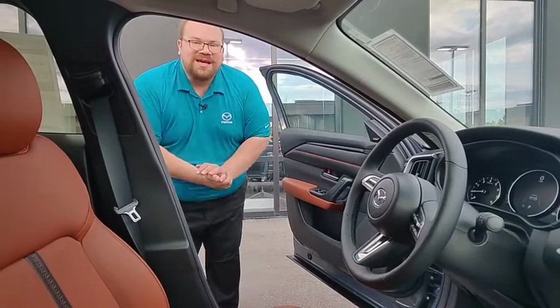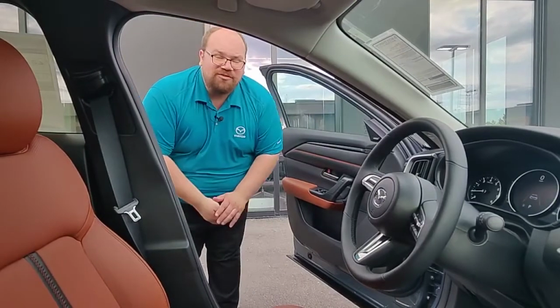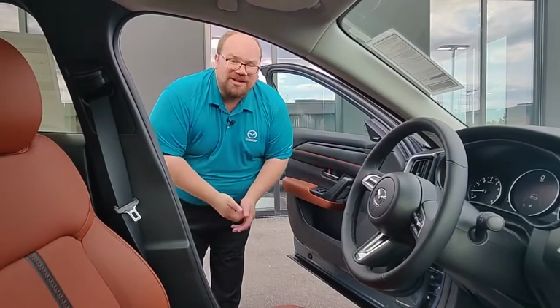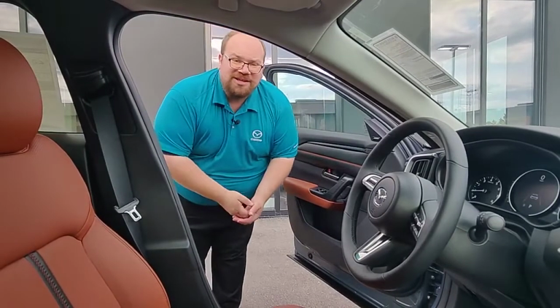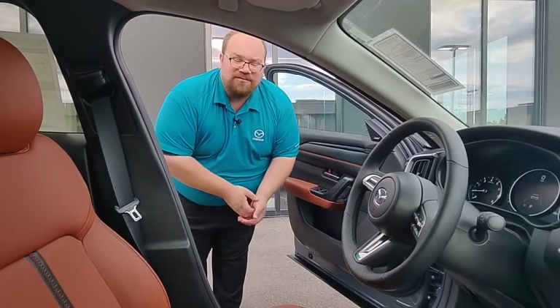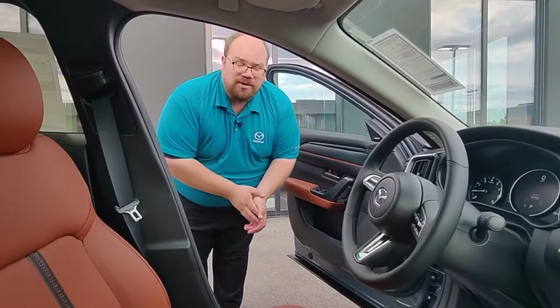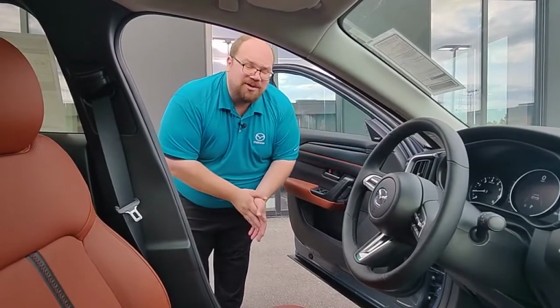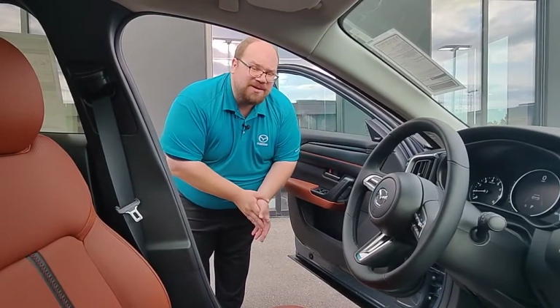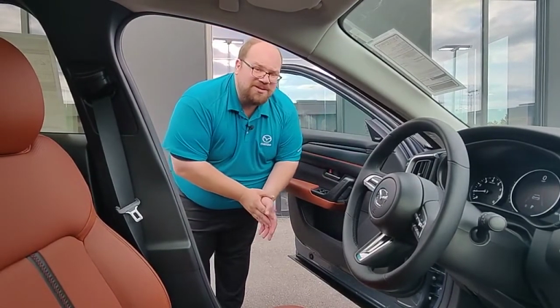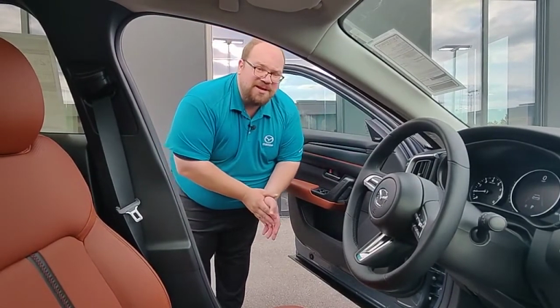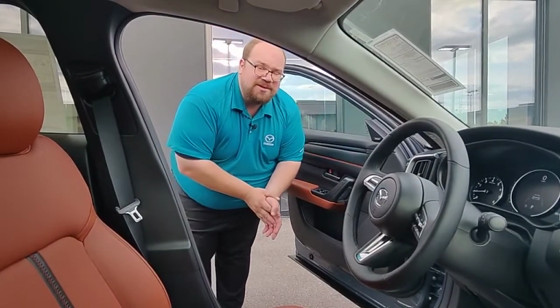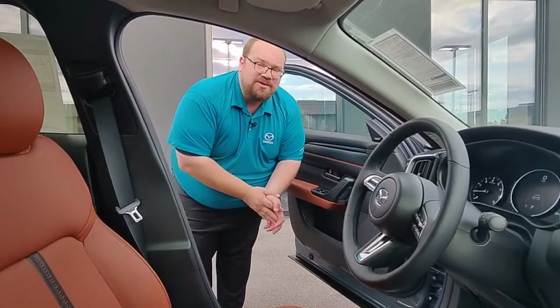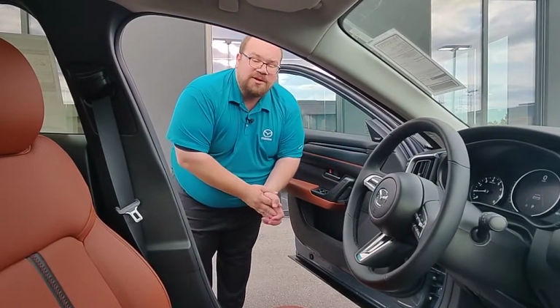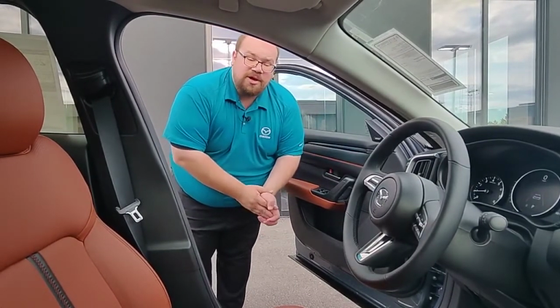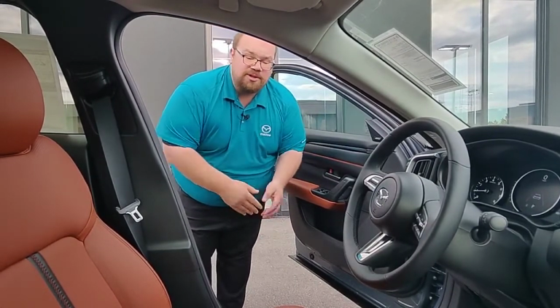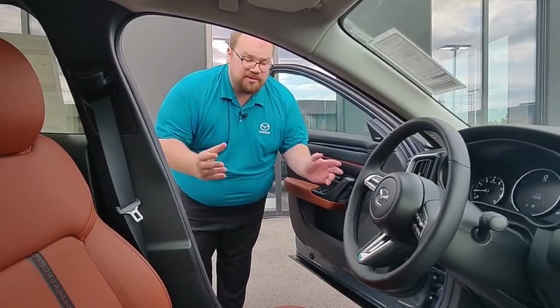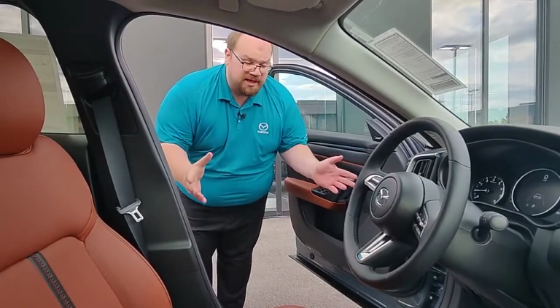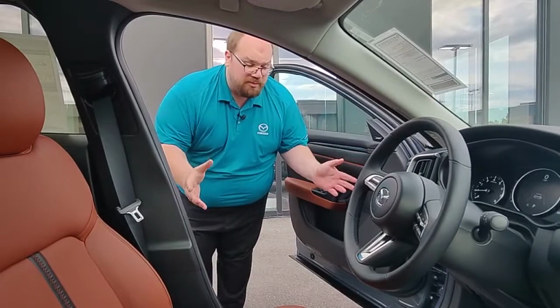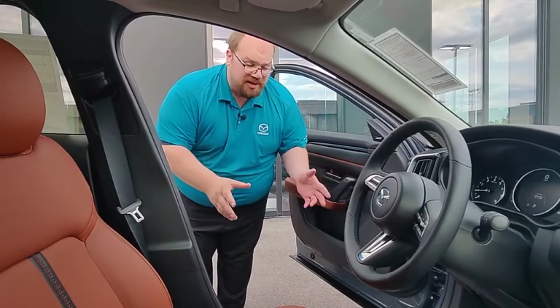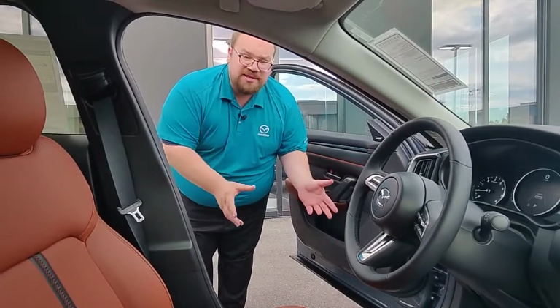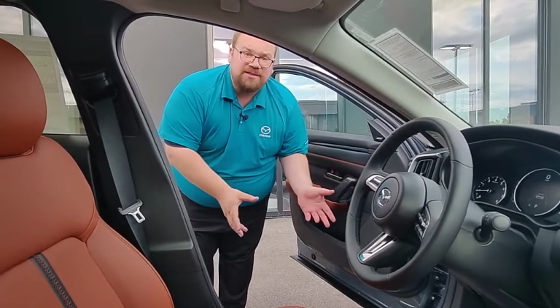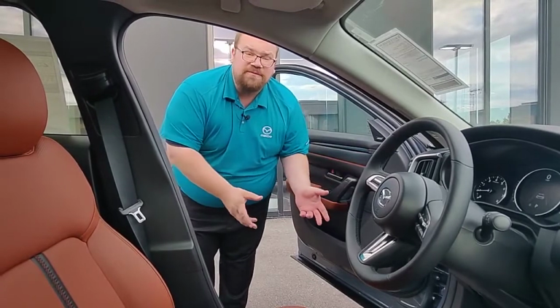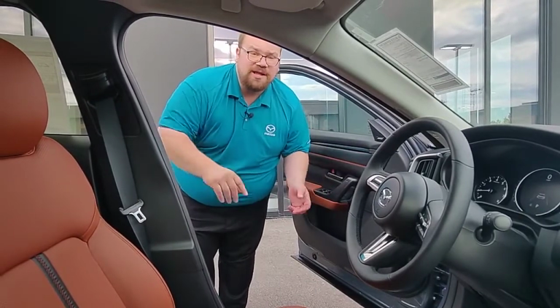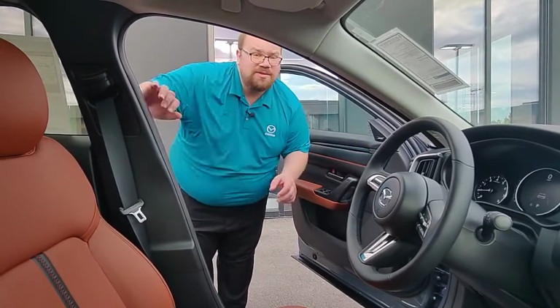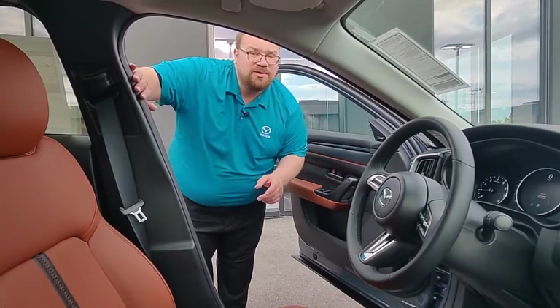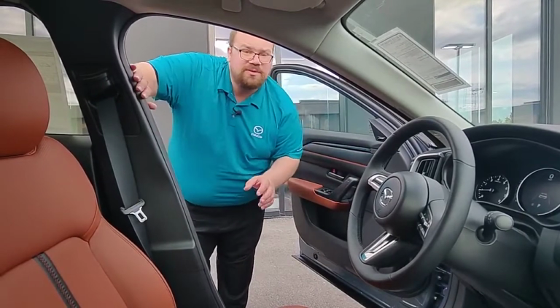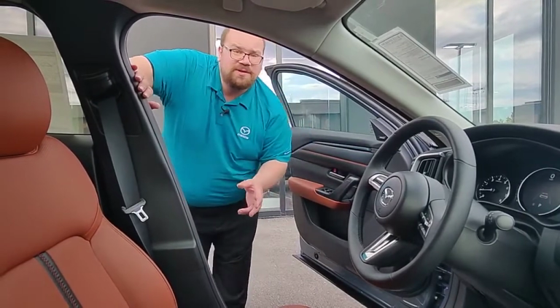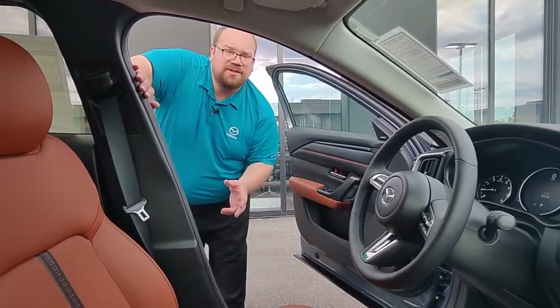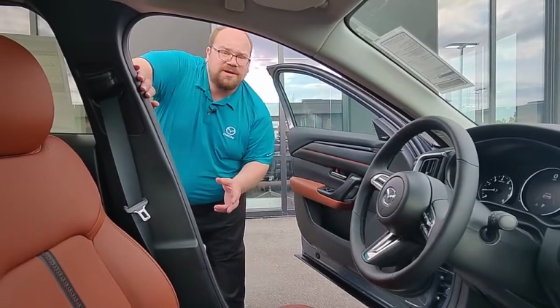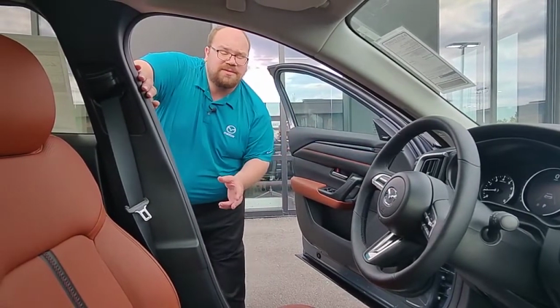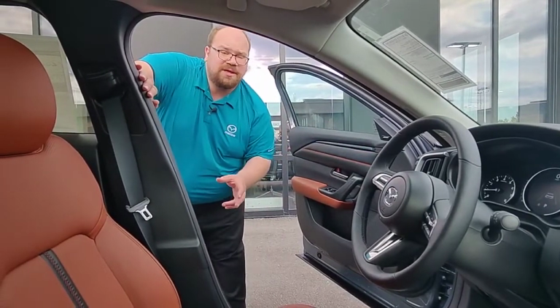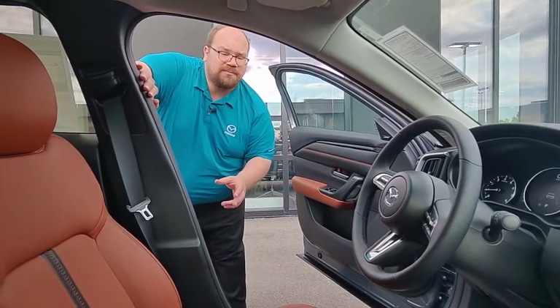Hey everybody, Kyle from Rust Air Mazda in Madison here, coming to you today with a CX-50. This is the newest vehicle in Mazda's lineup.